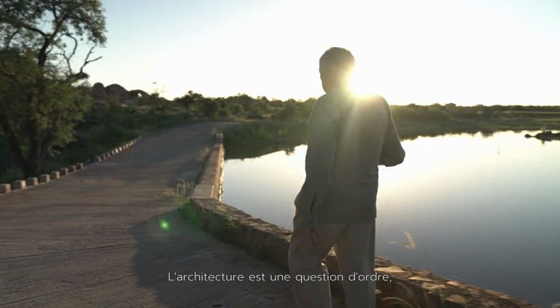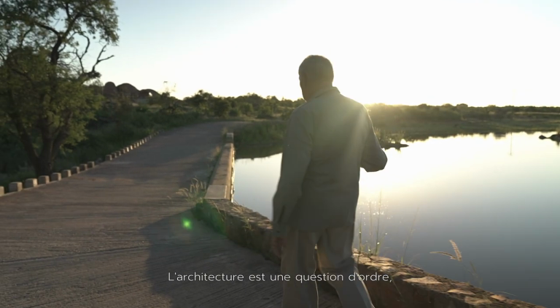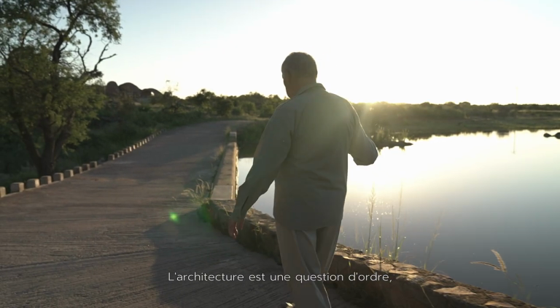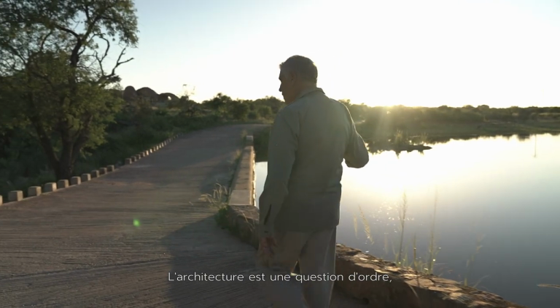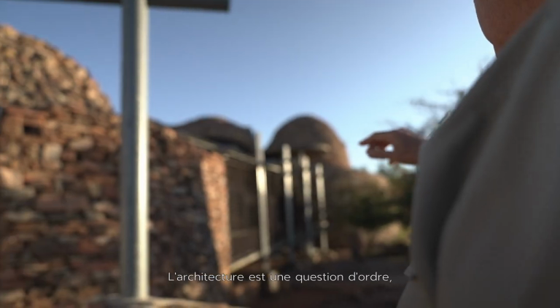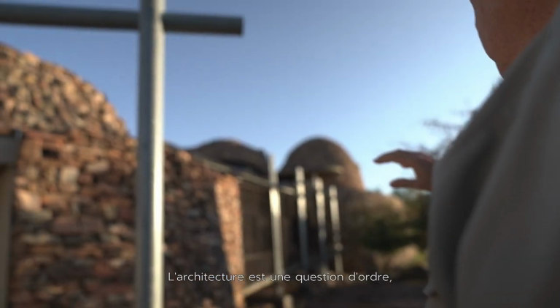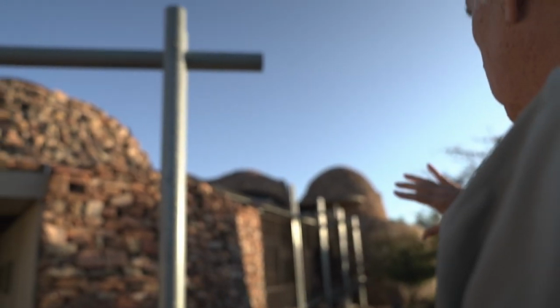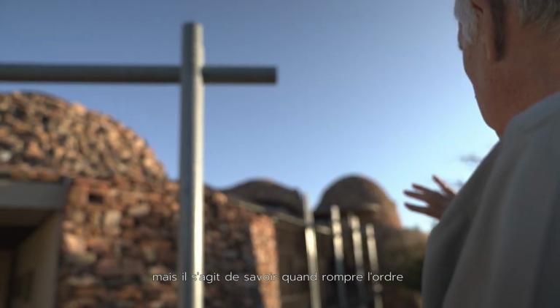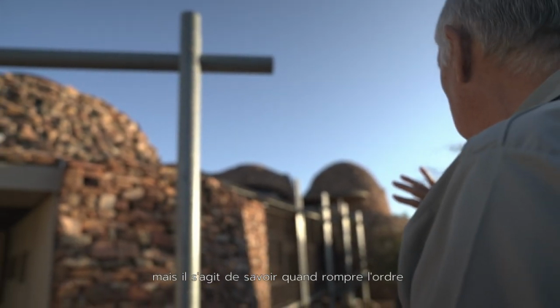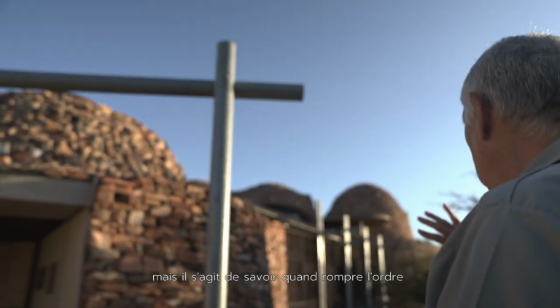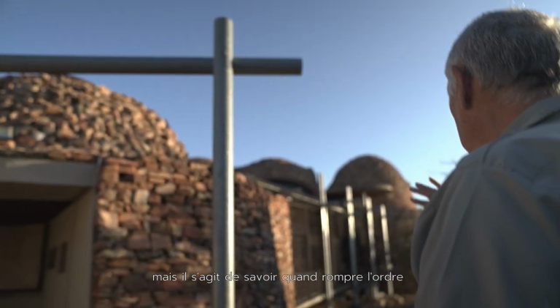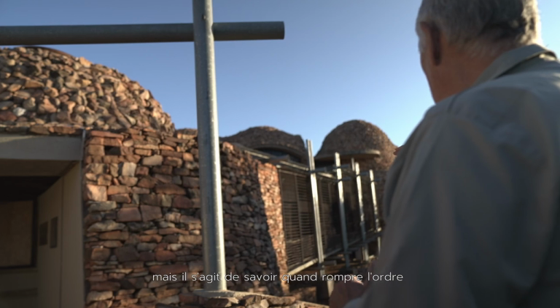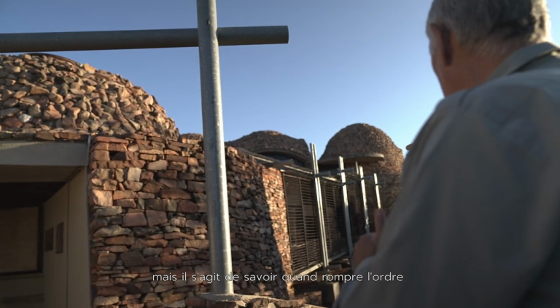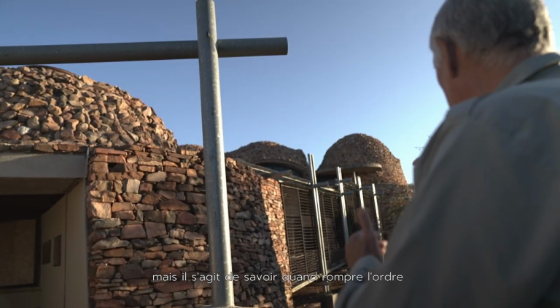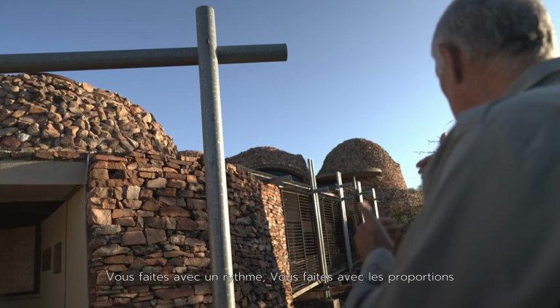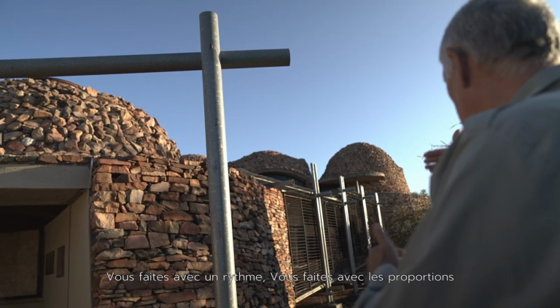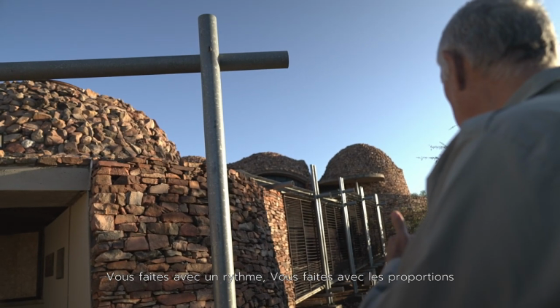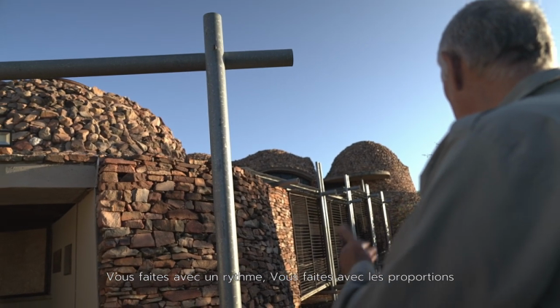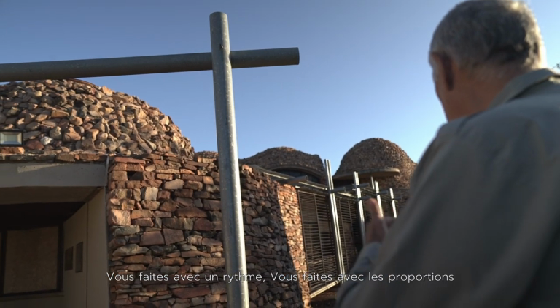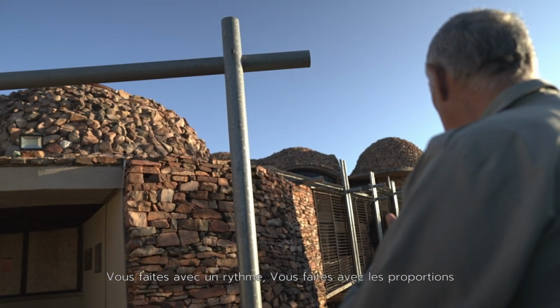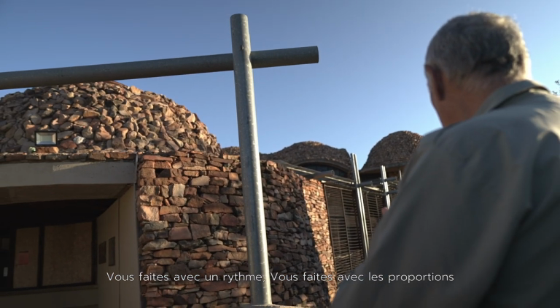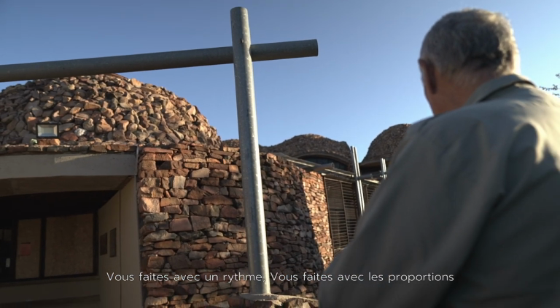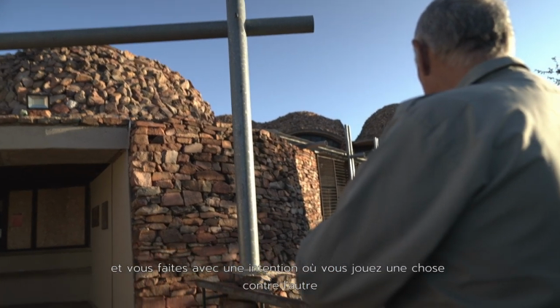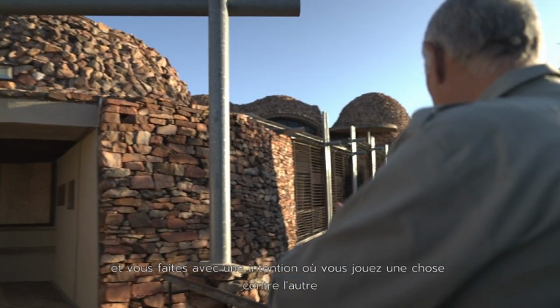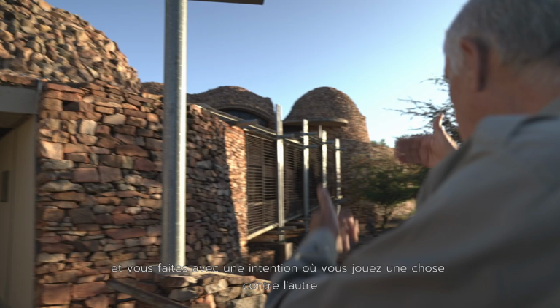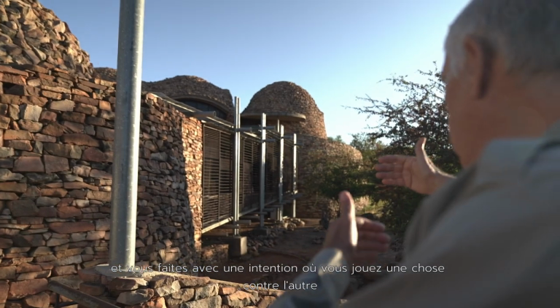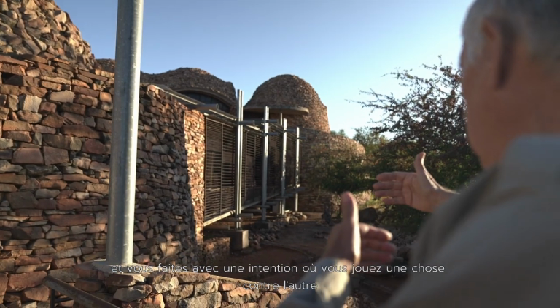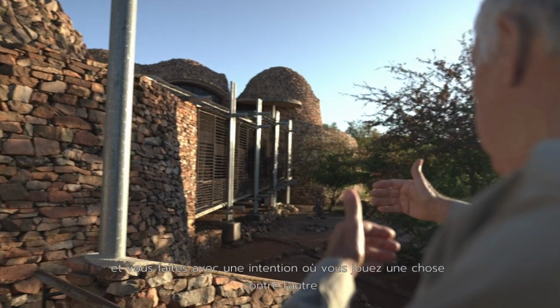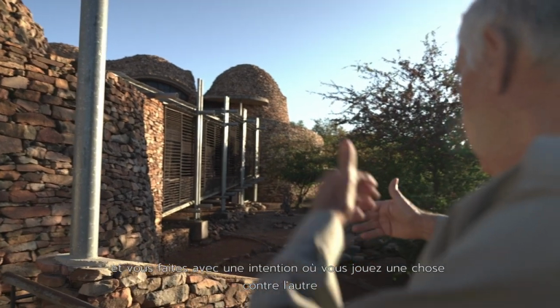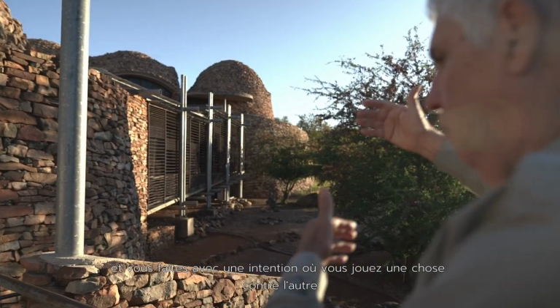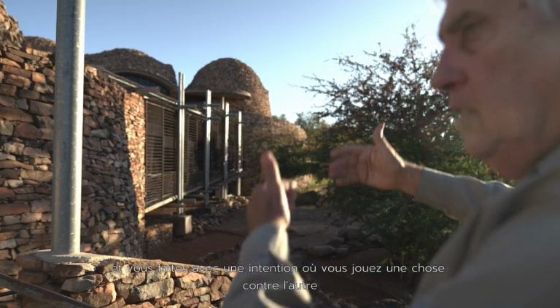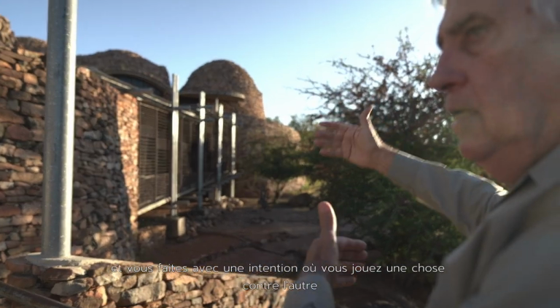Architecture is about order, but it's about knowing when to break the order. You're dealing with rhythm, you're dealing with proportion, and you're dealing with an intonation where you play one thing off against the other.